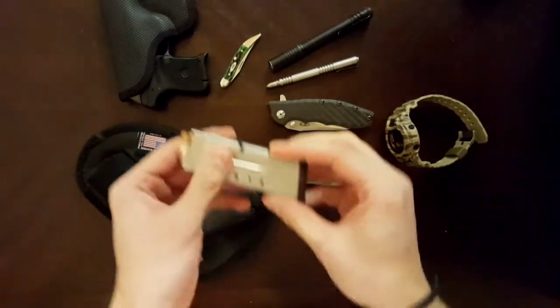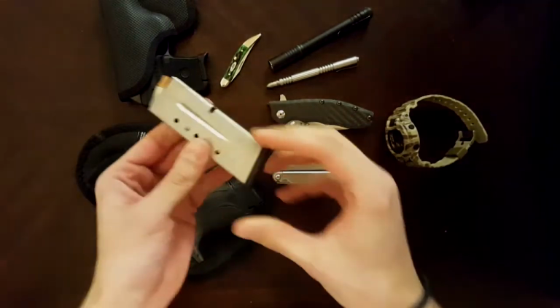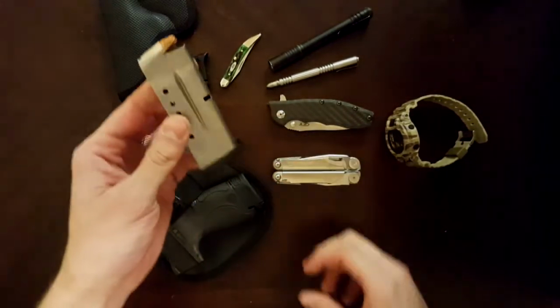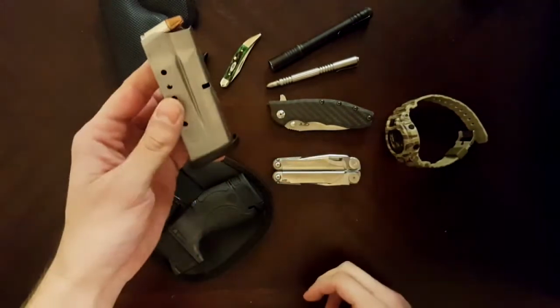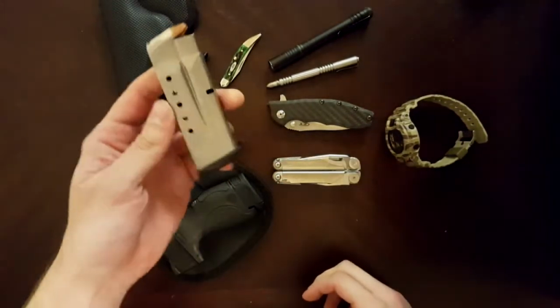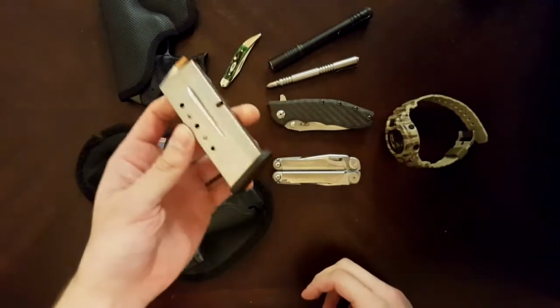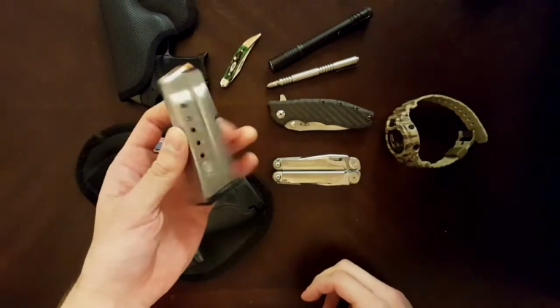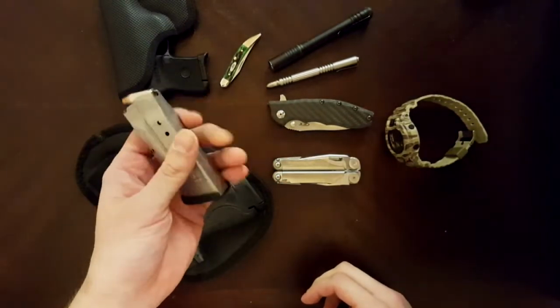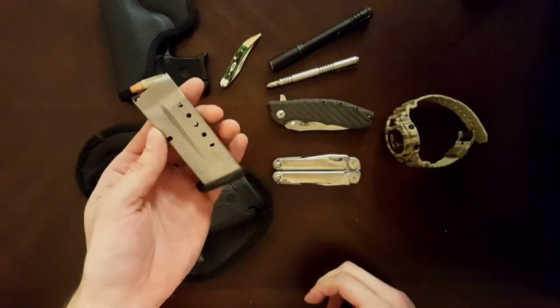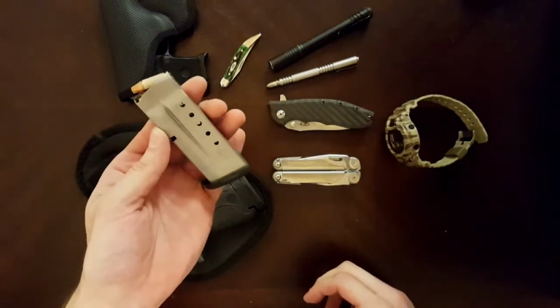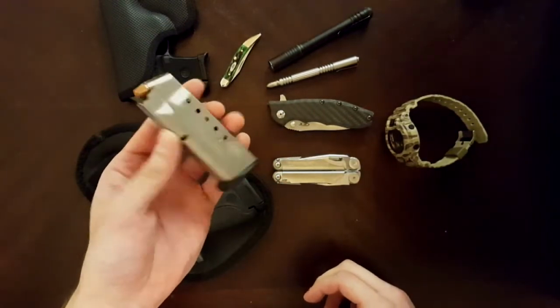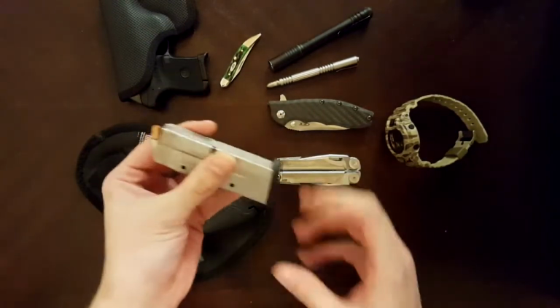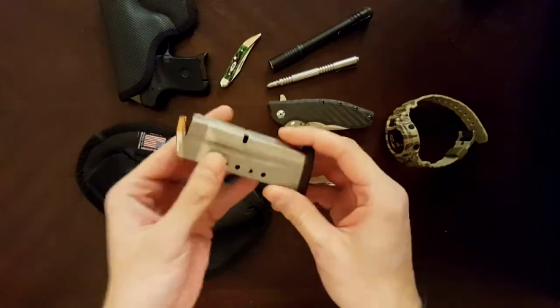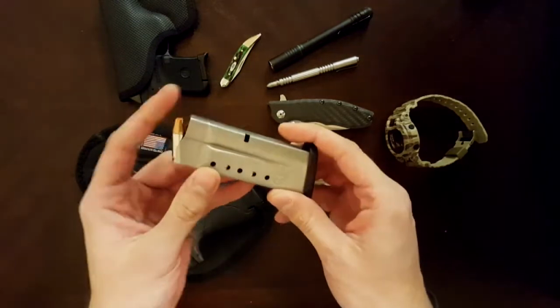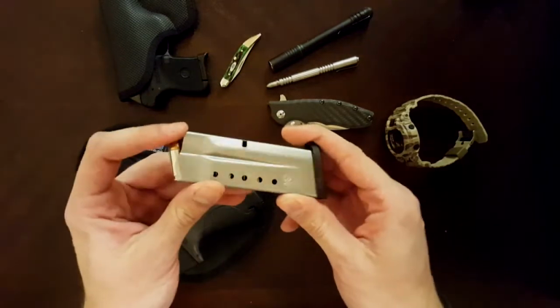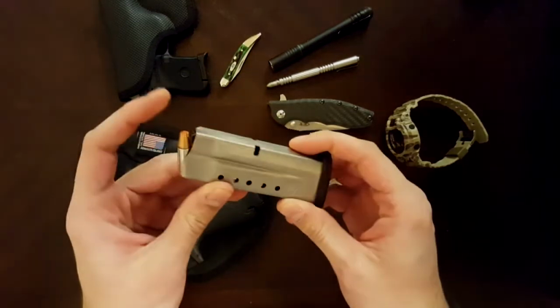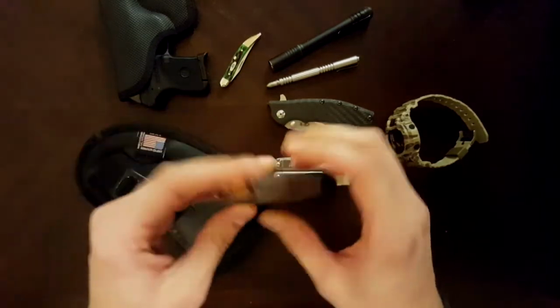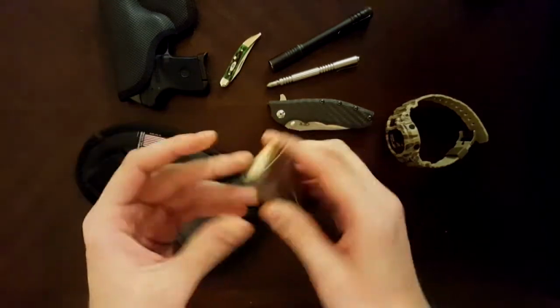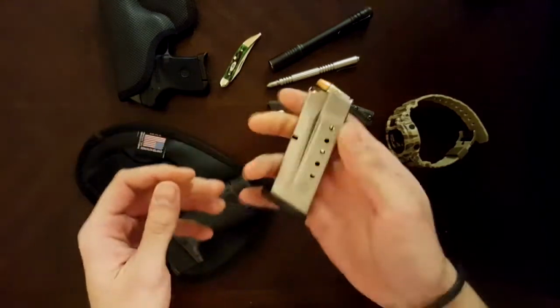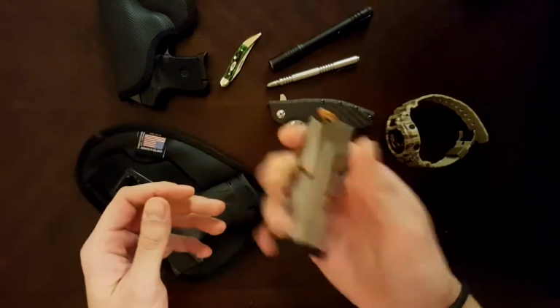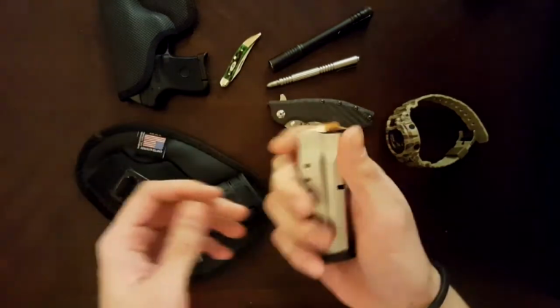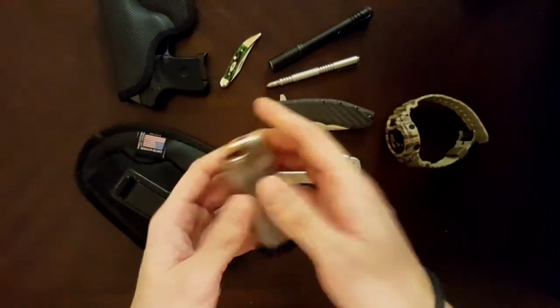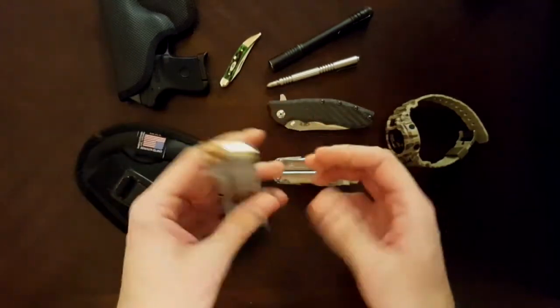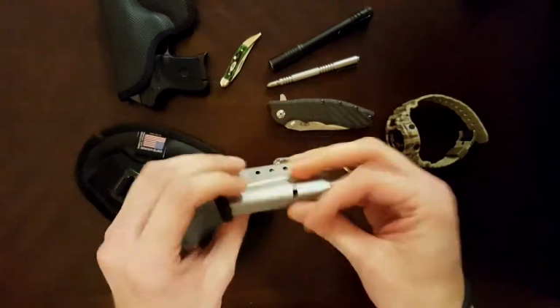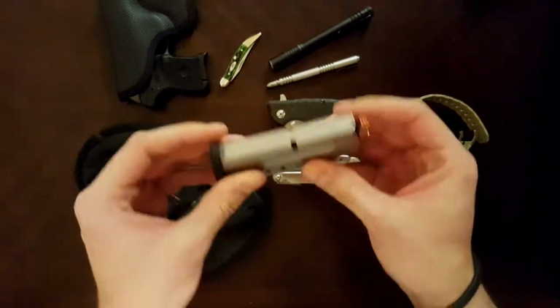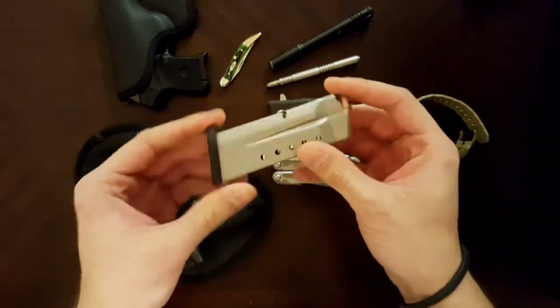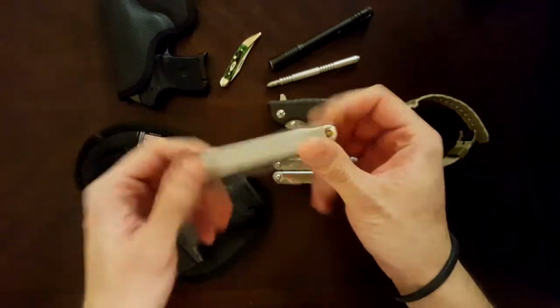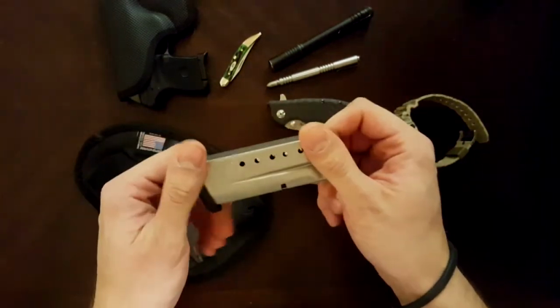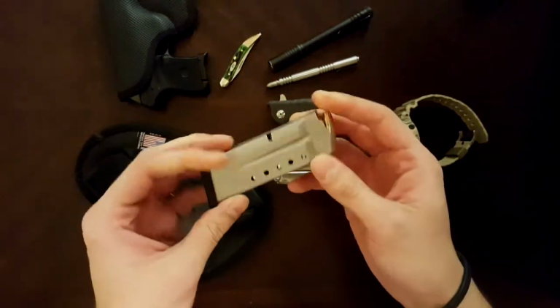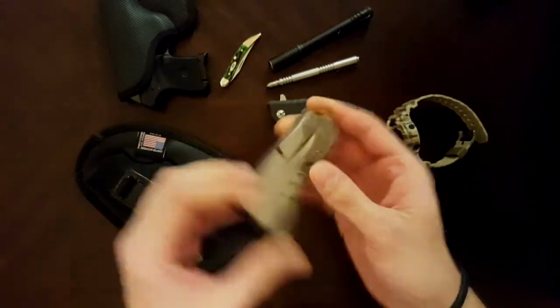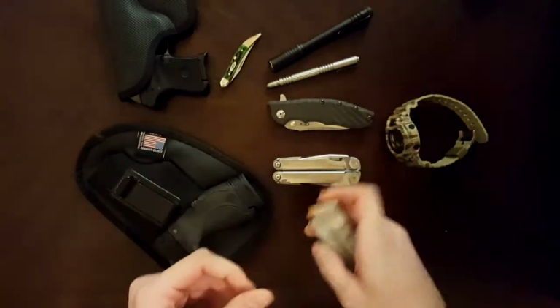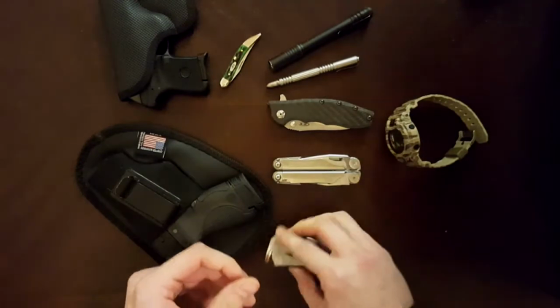Always carry a backup mag for my Shield. Never know — doesn't take up a ton of space. Extra pocket, just throw it on there.